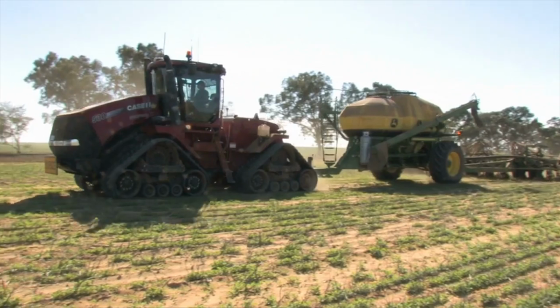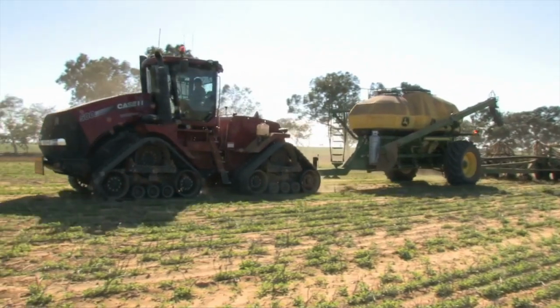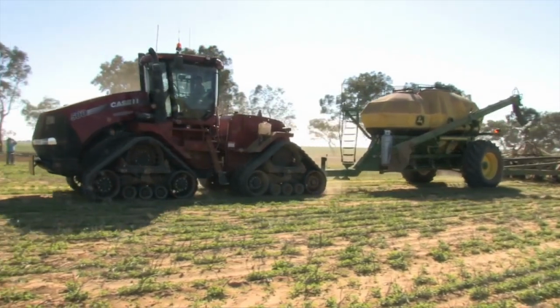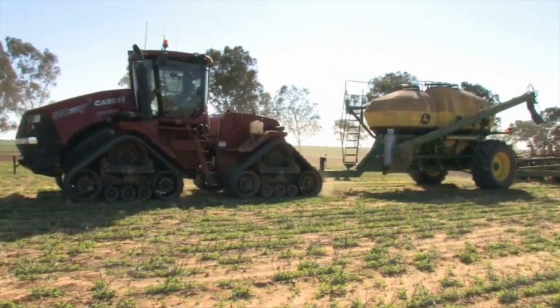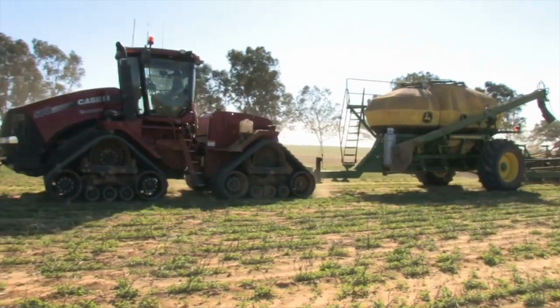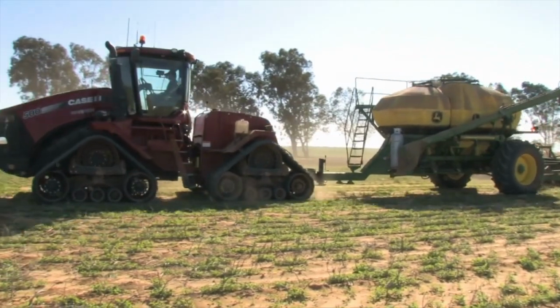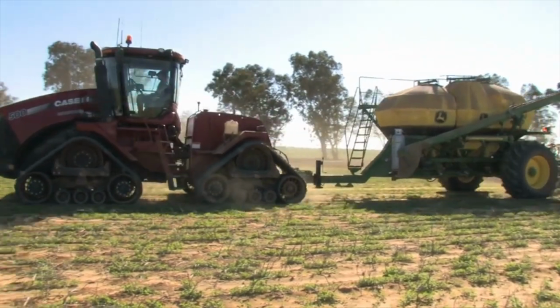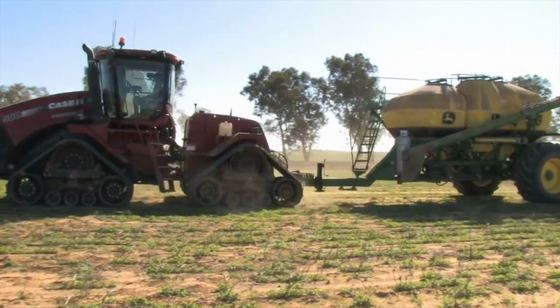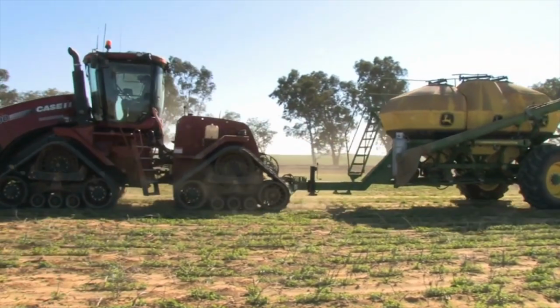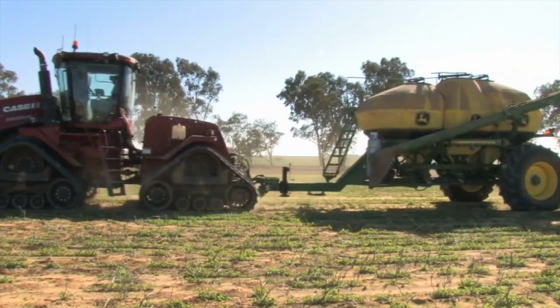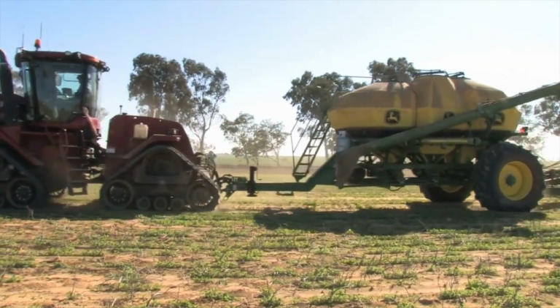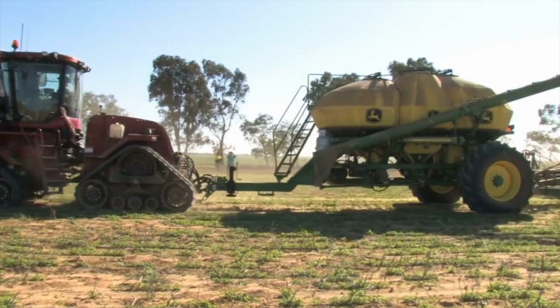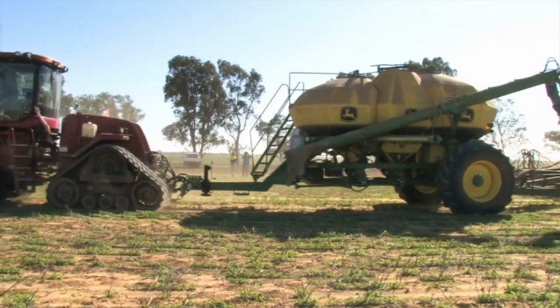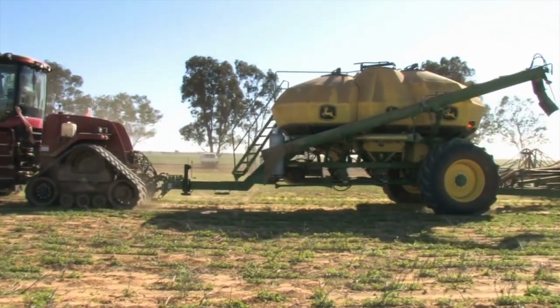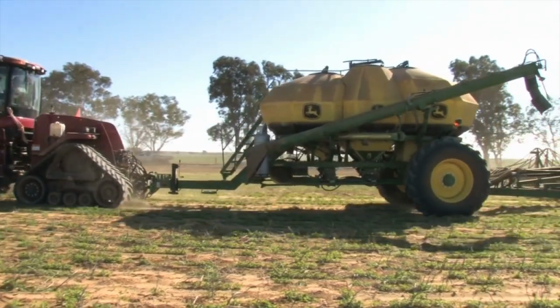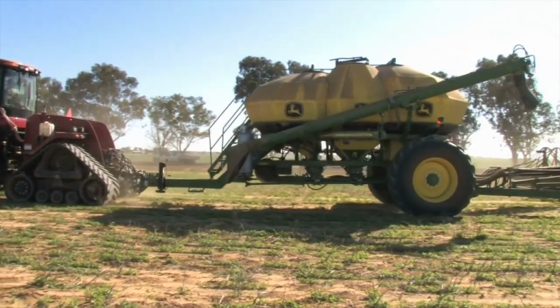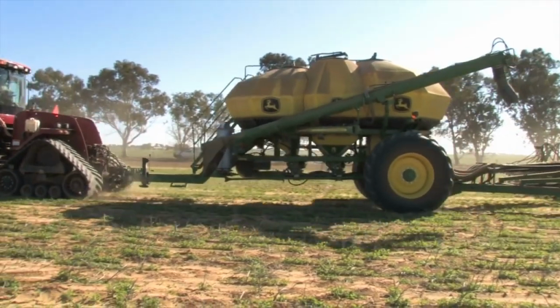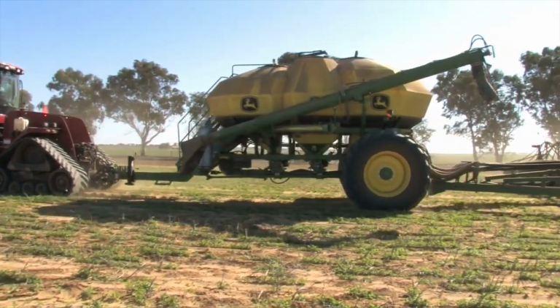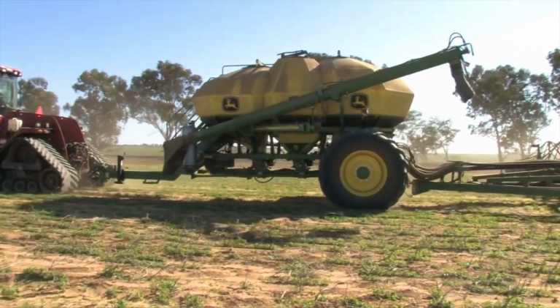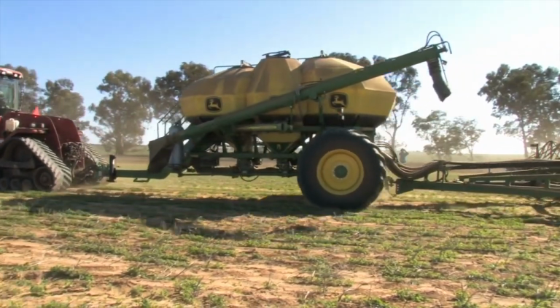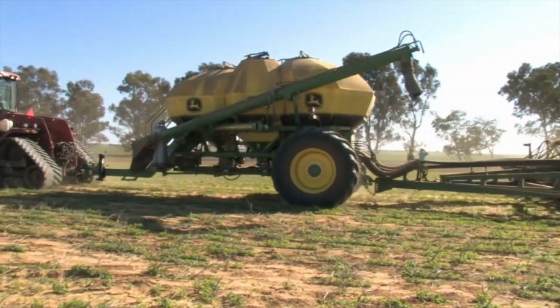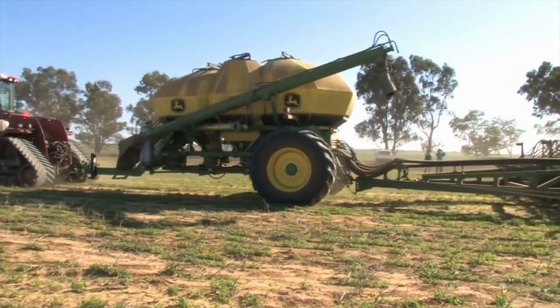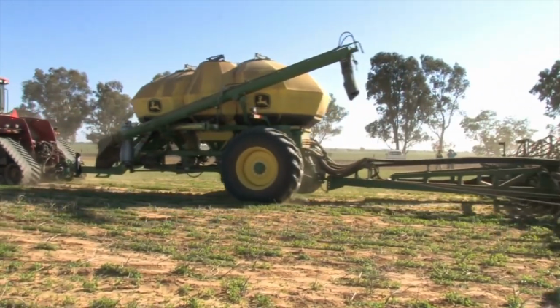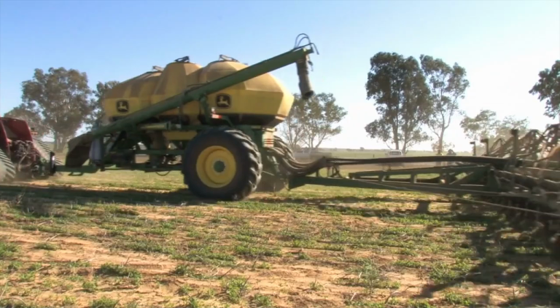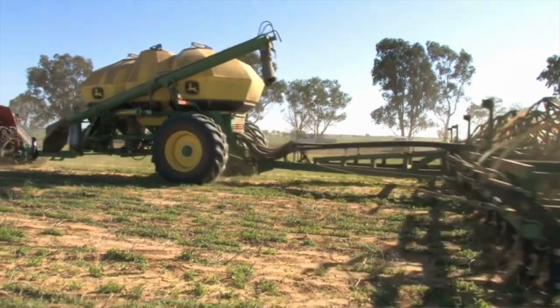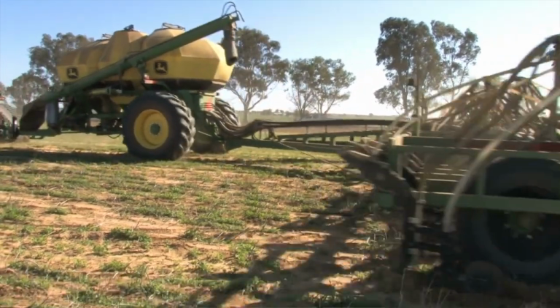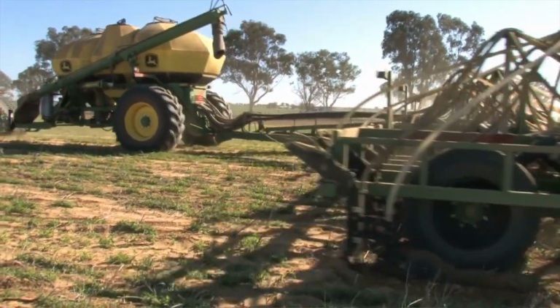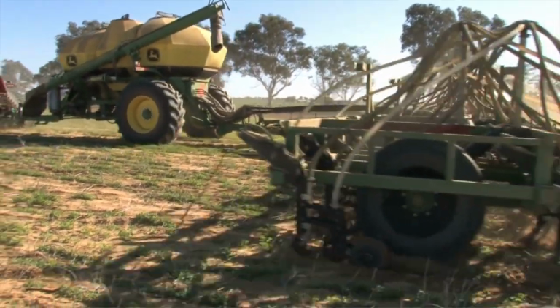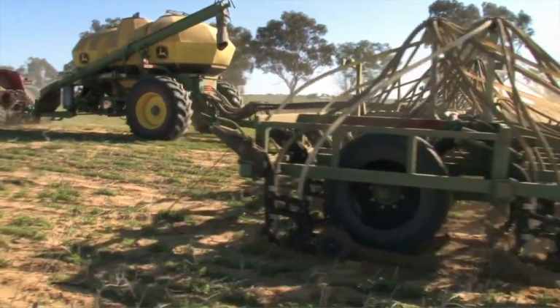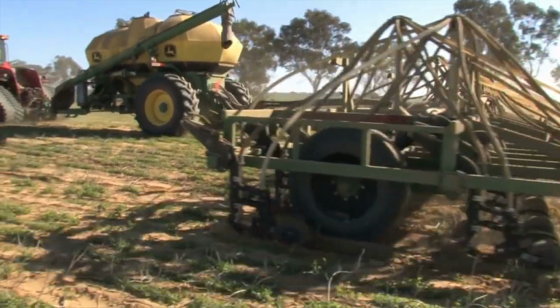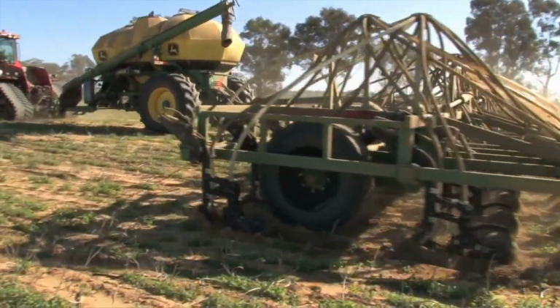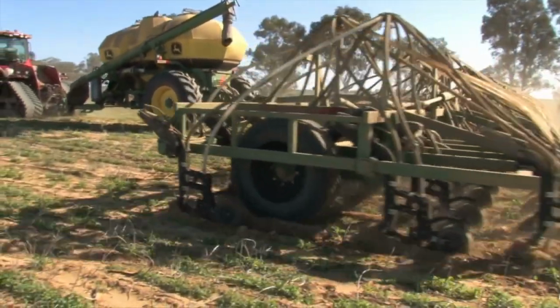Seeding using knife points is the most commonly used seeding technique in minimum tillage cropping systems in Western Australia. Knife point seeders use a narrow, typically upright point to restrict soil disturbance to relatively narrow slots.